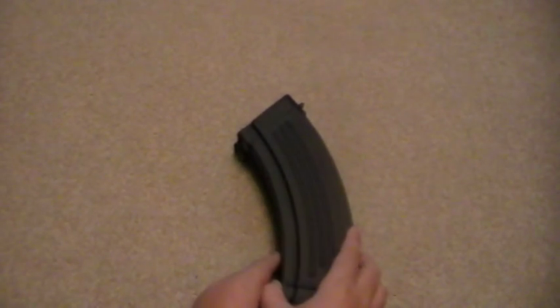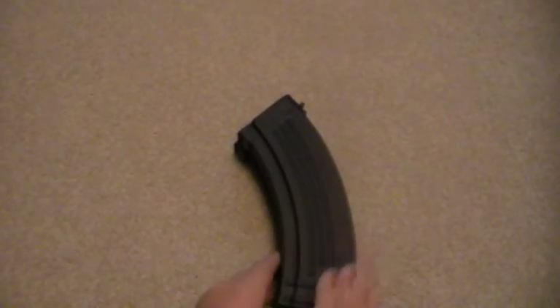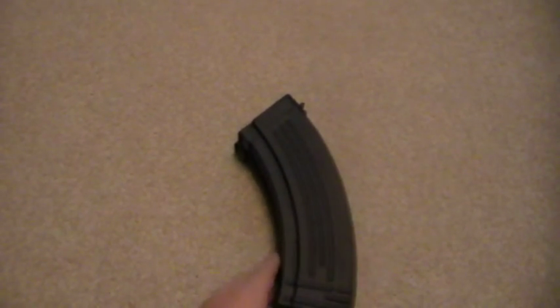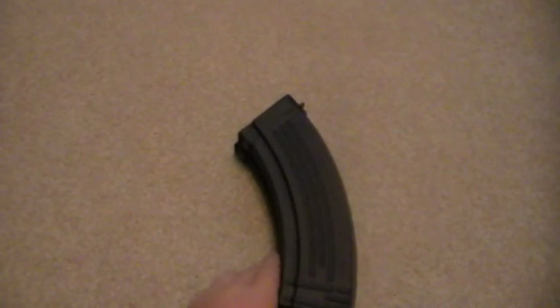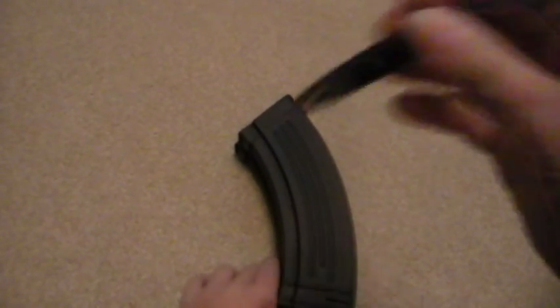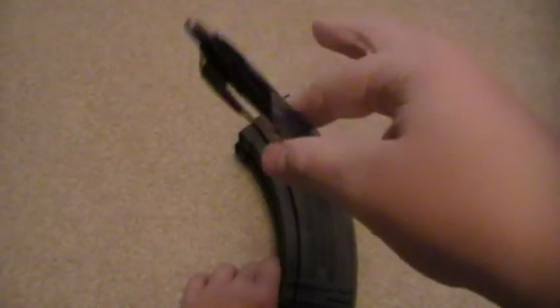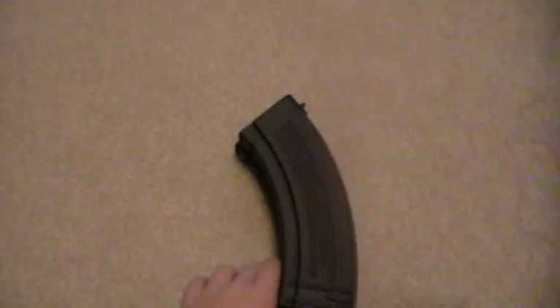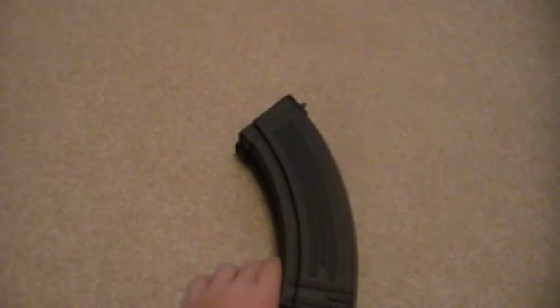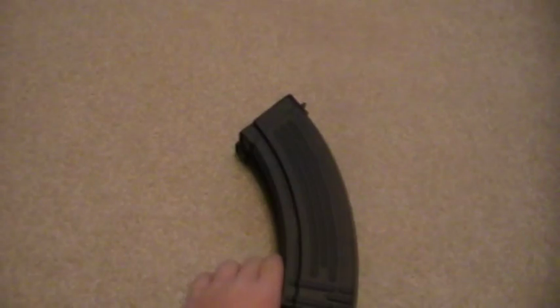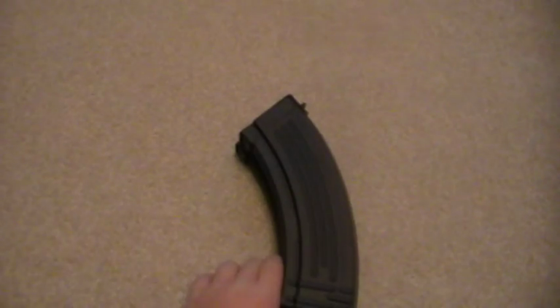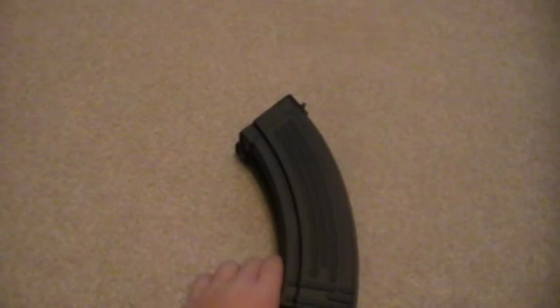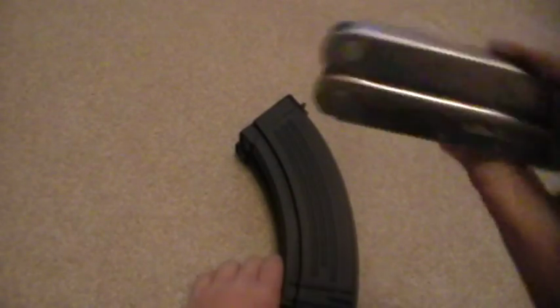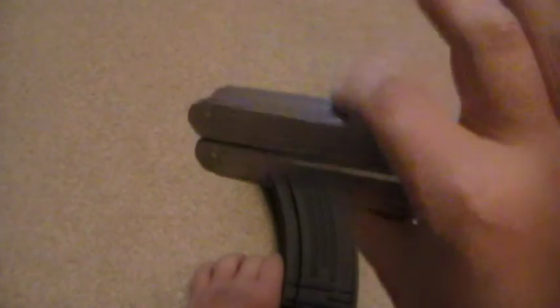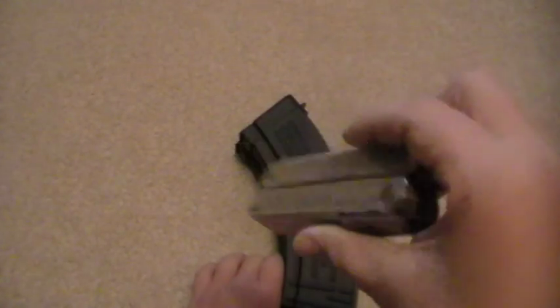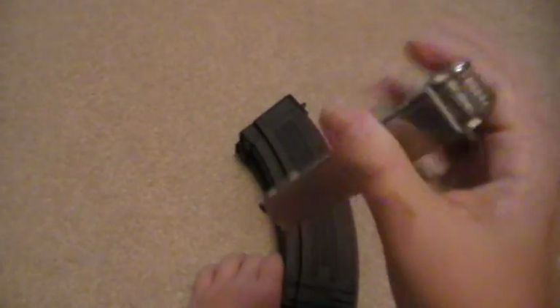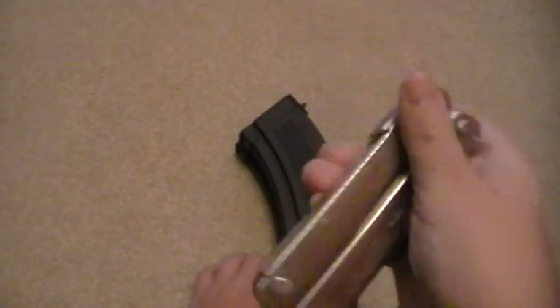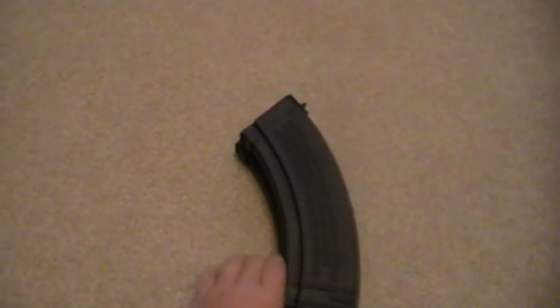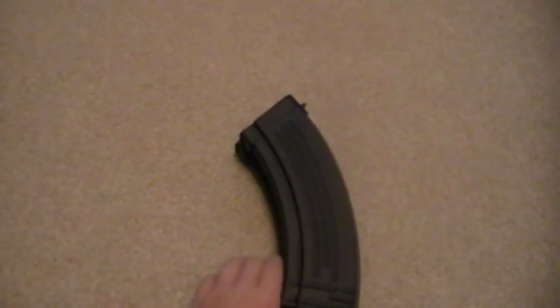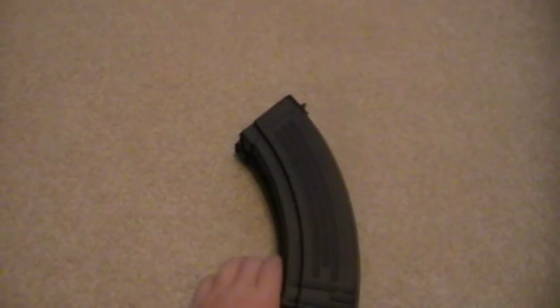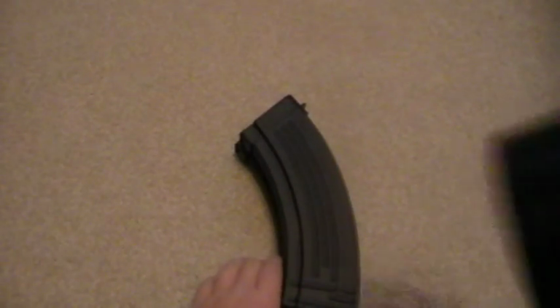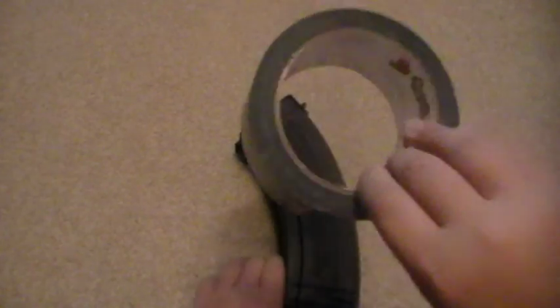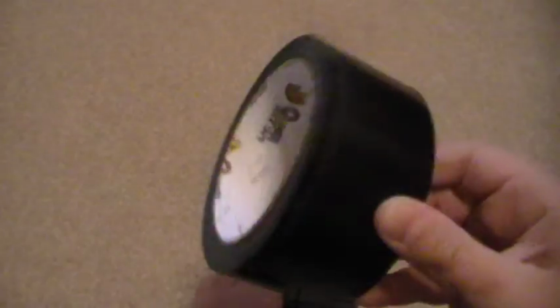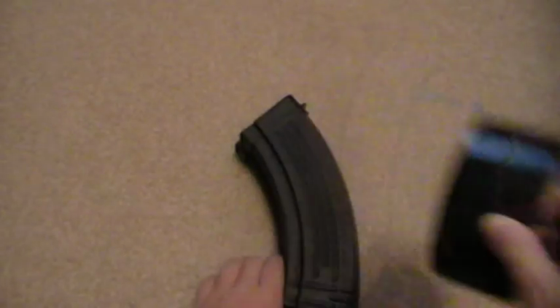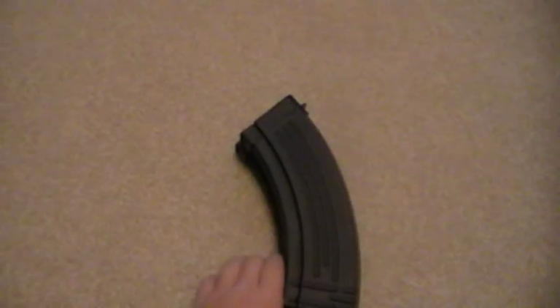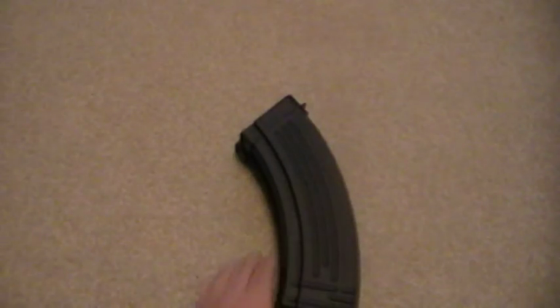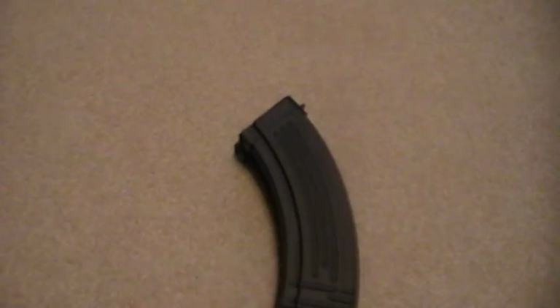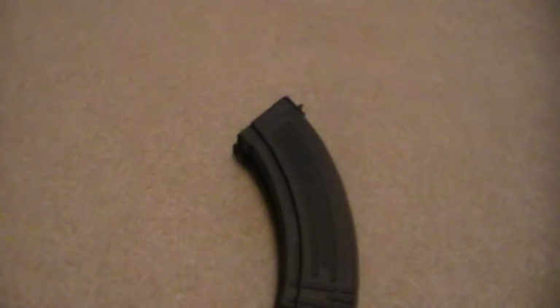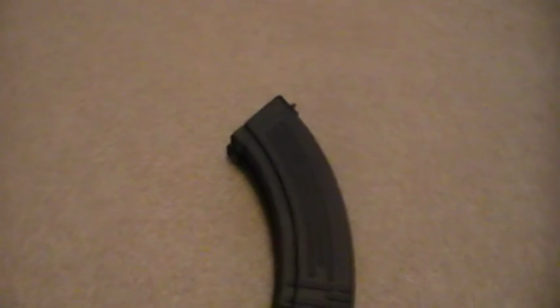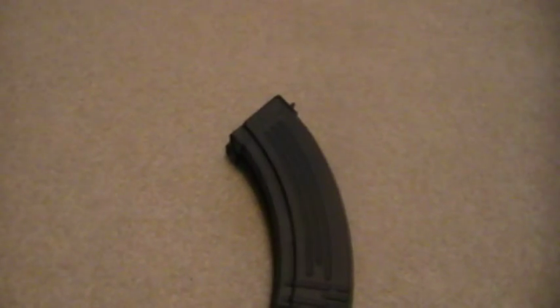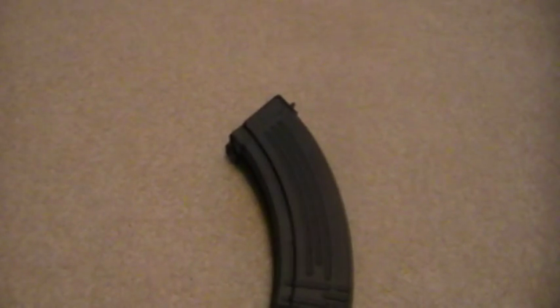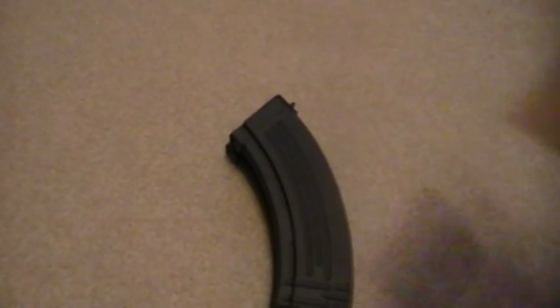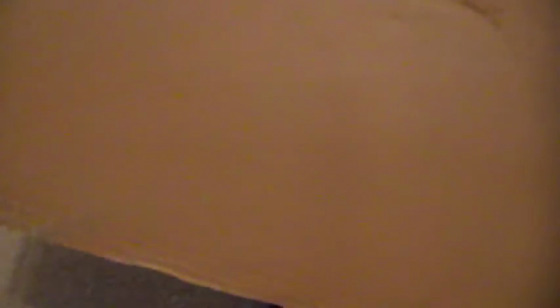What you'll need is a pen, a trusty Leatherman or knife or scissors, good old duct tape, and some cardboard — a pretty decent sheet.